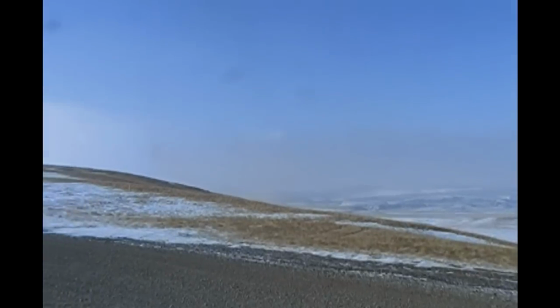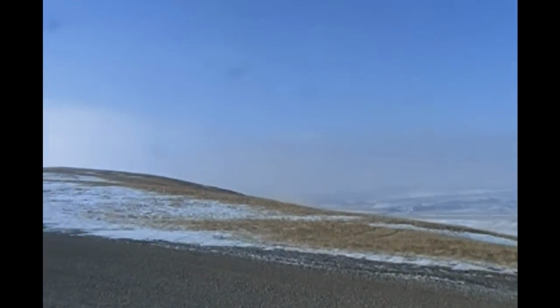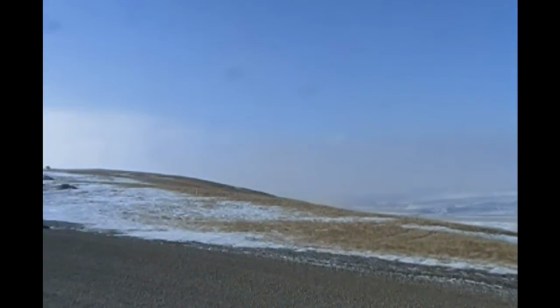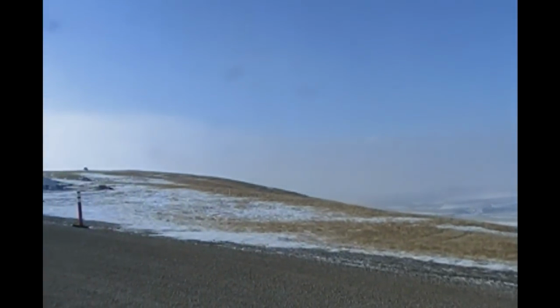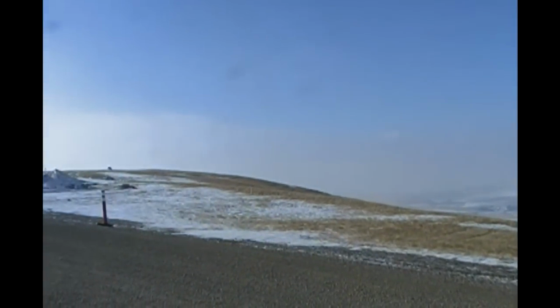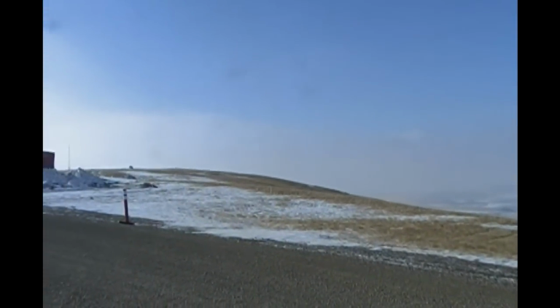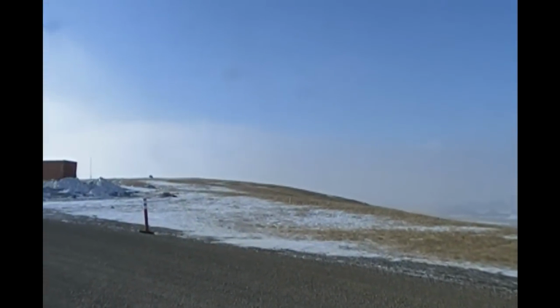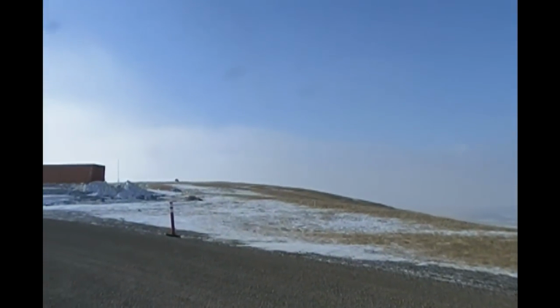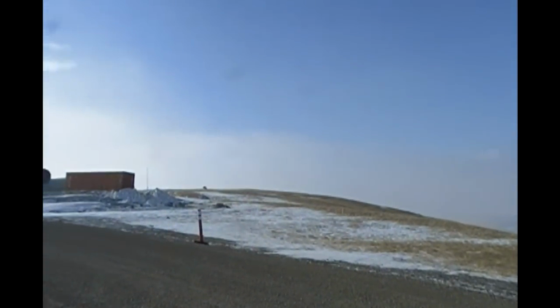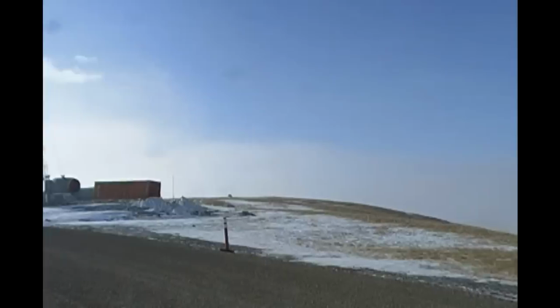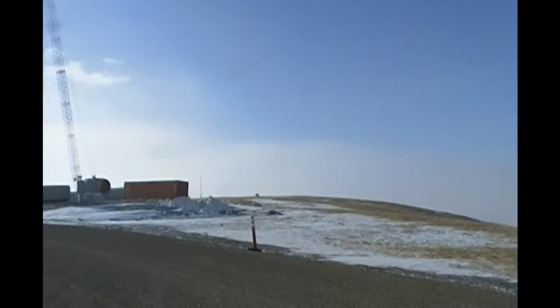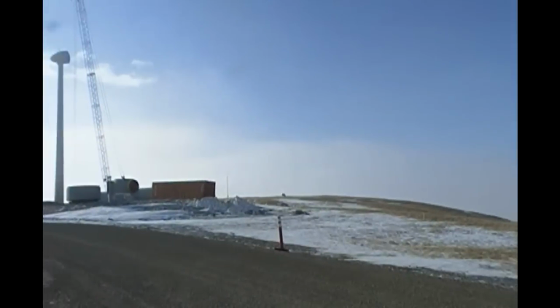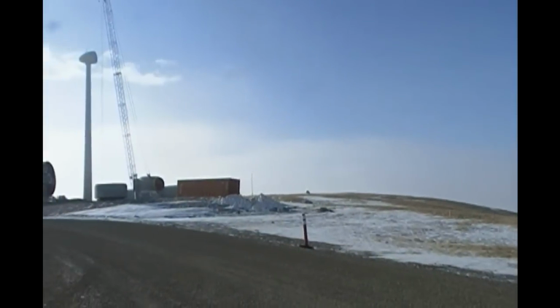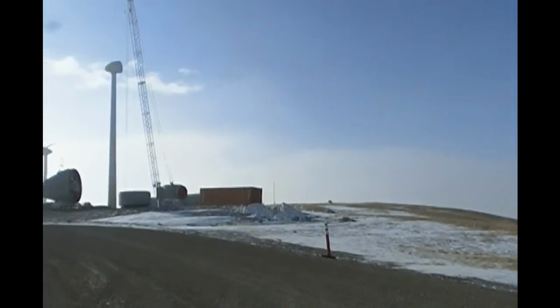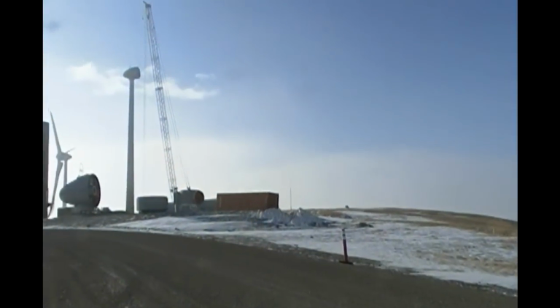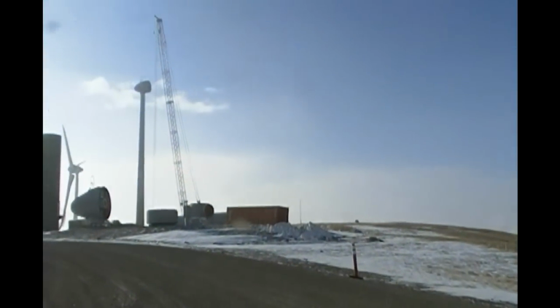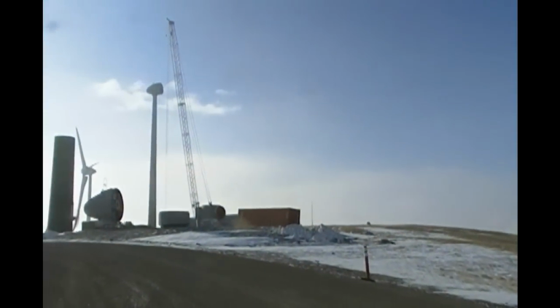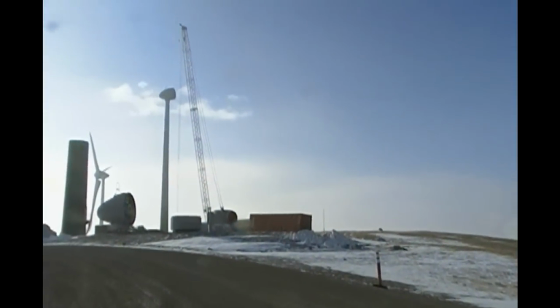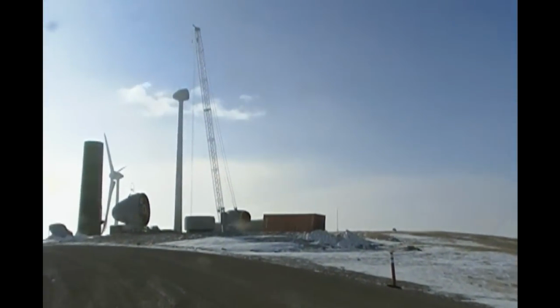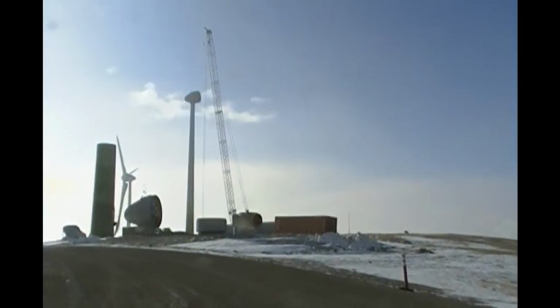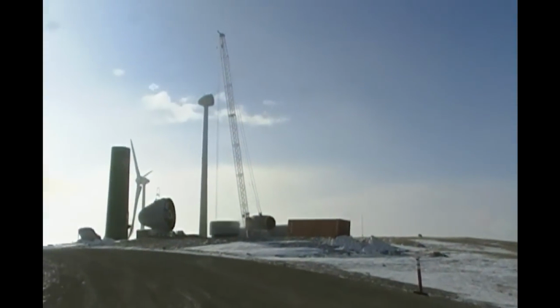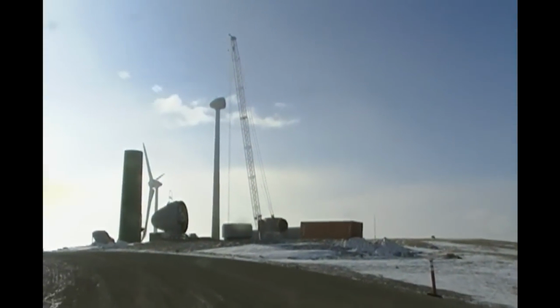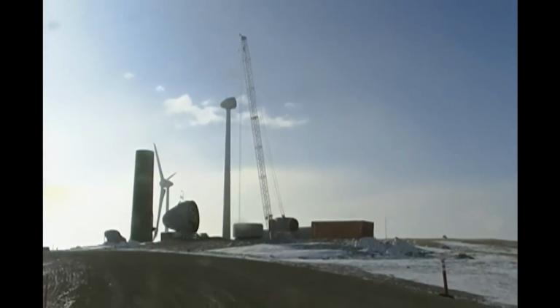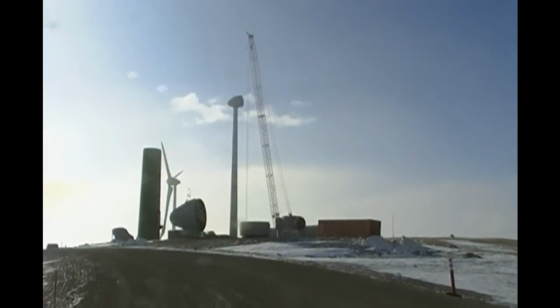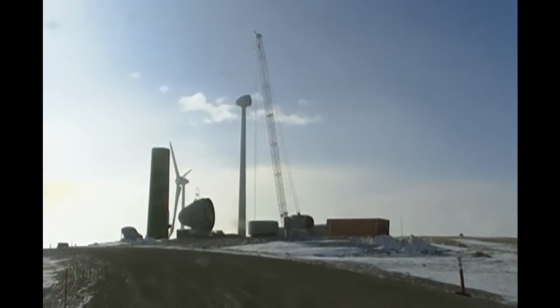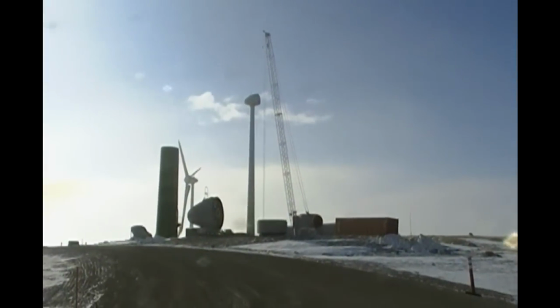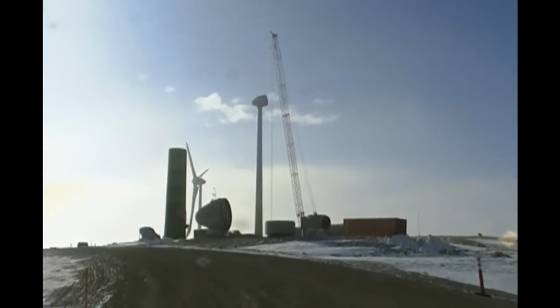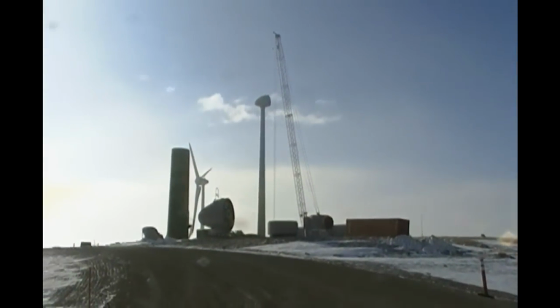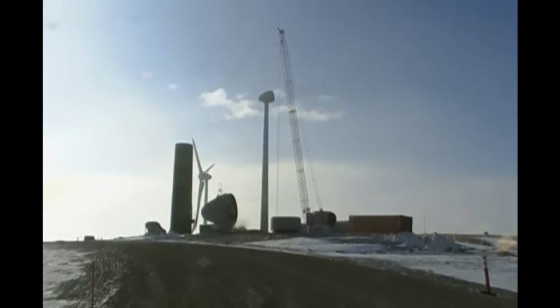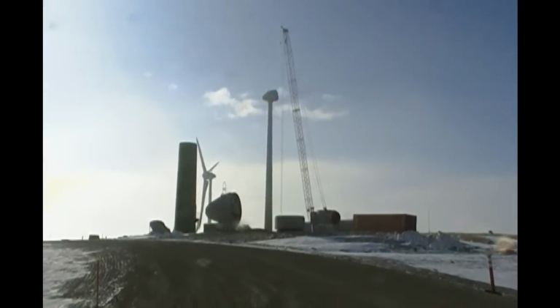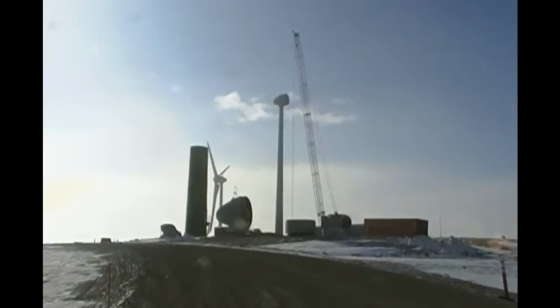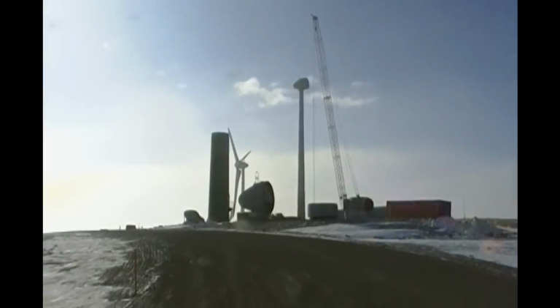Hey guys, I haven't had much time to do anything — I've been work, work, work. So here's where I've been working: sunny southern Alberta on a wind farm.